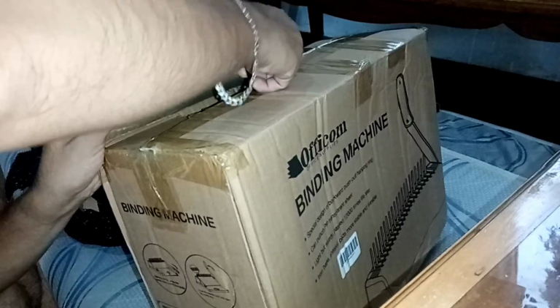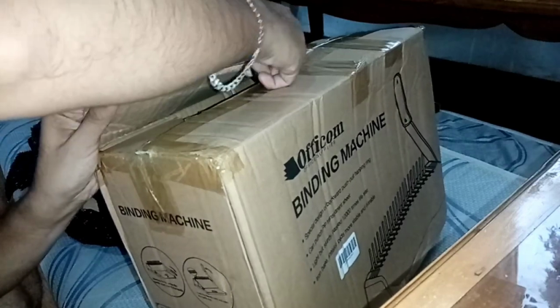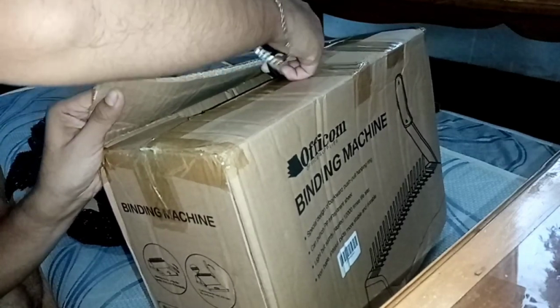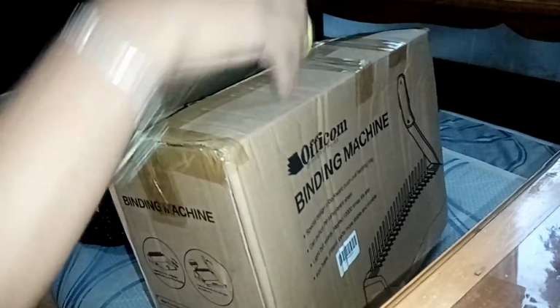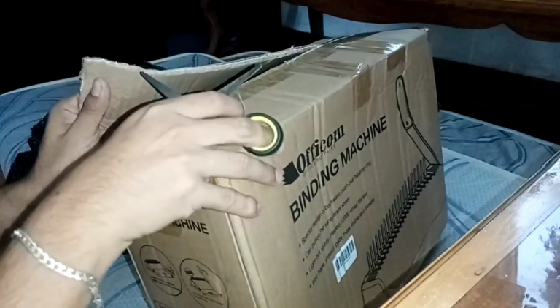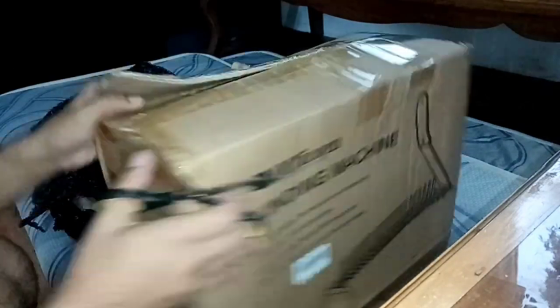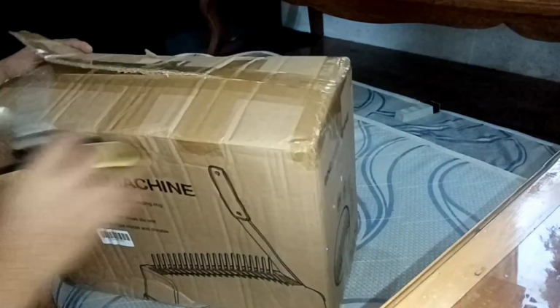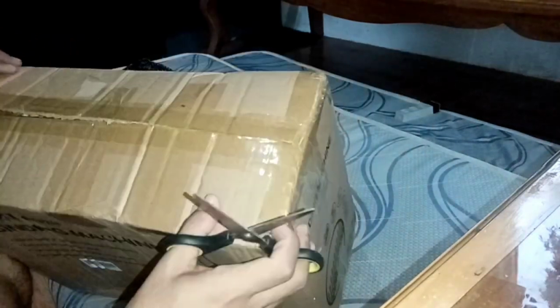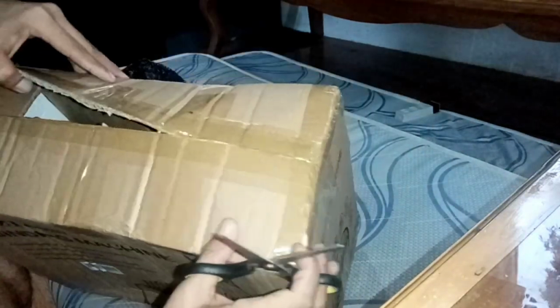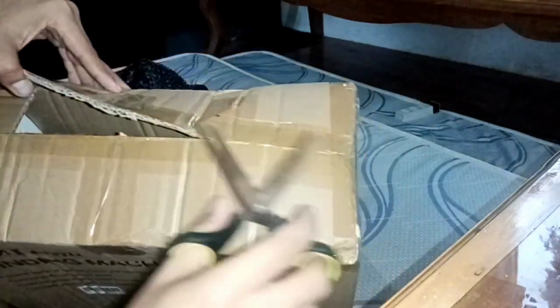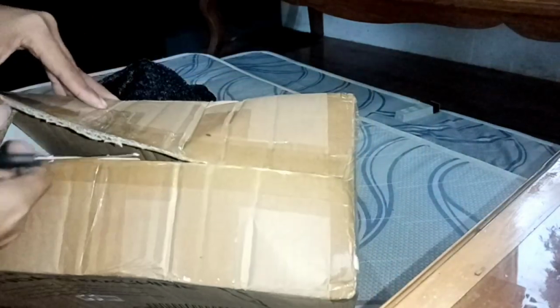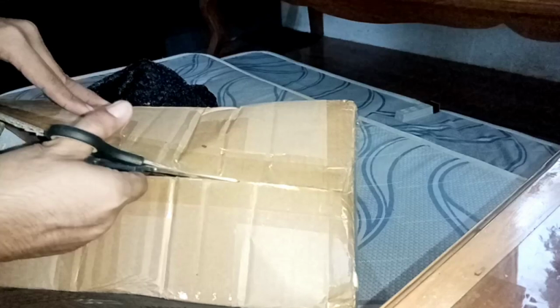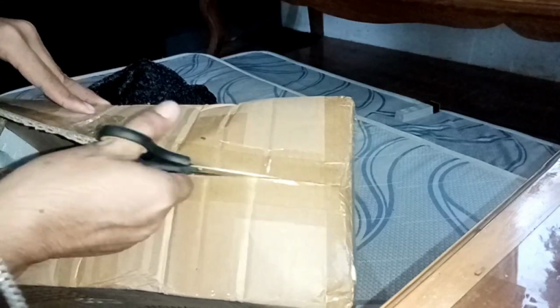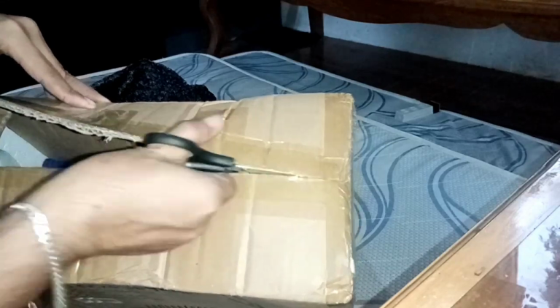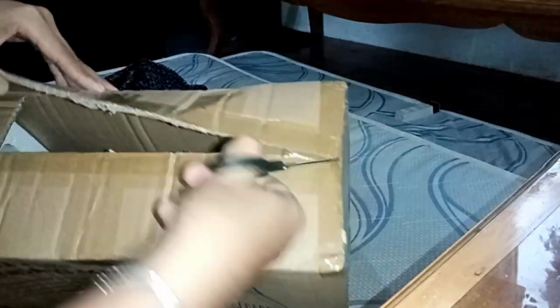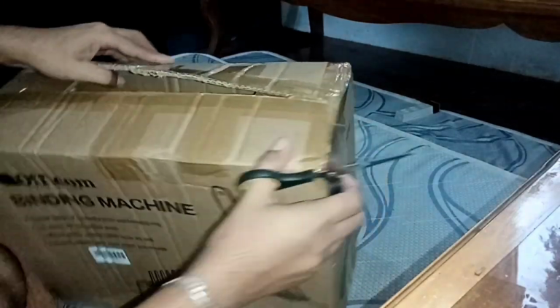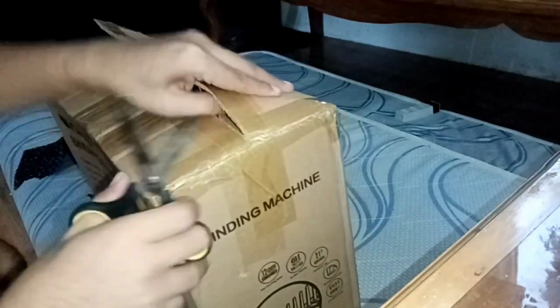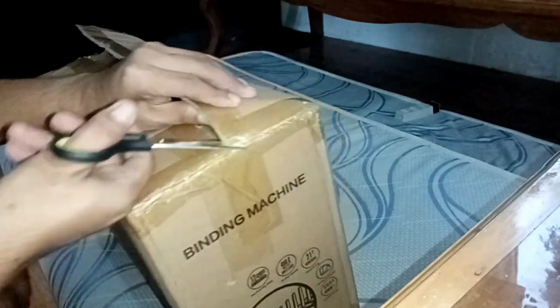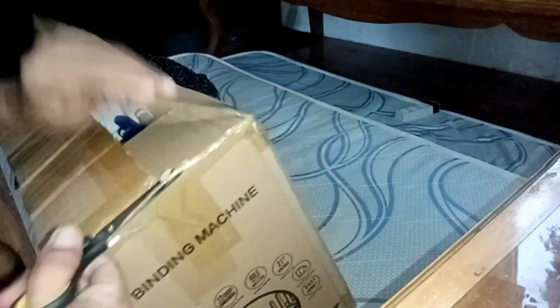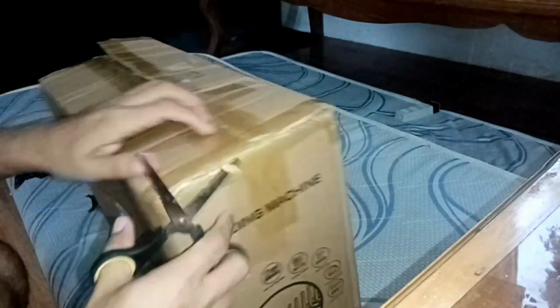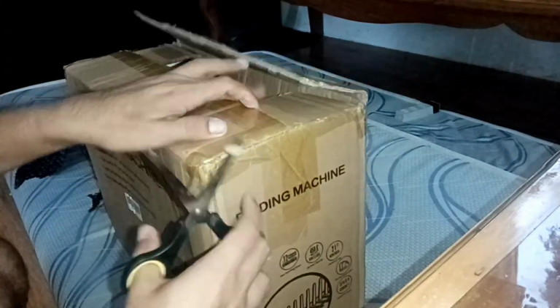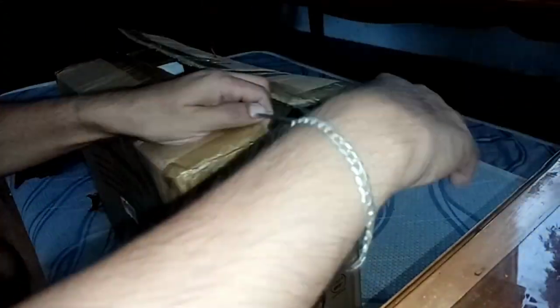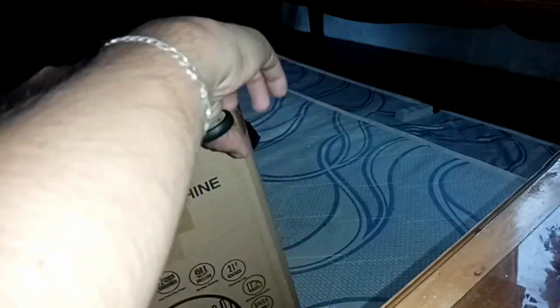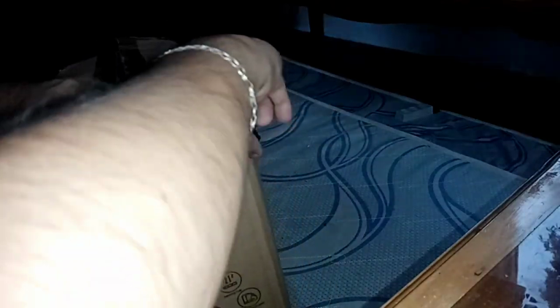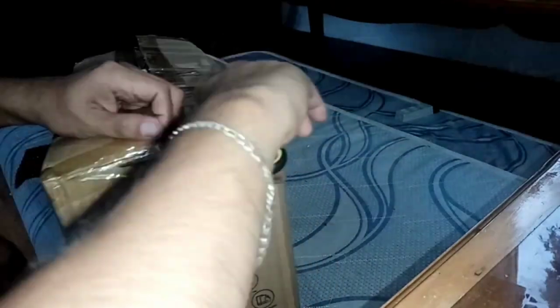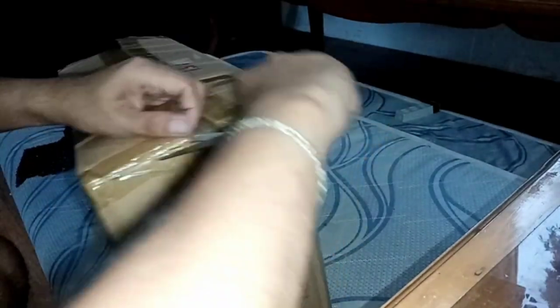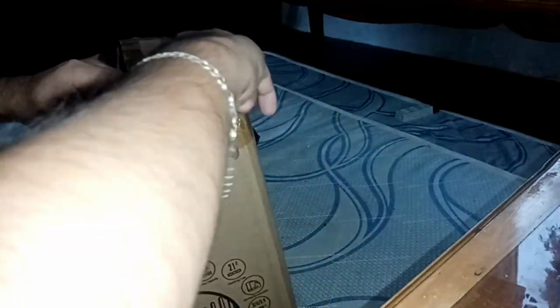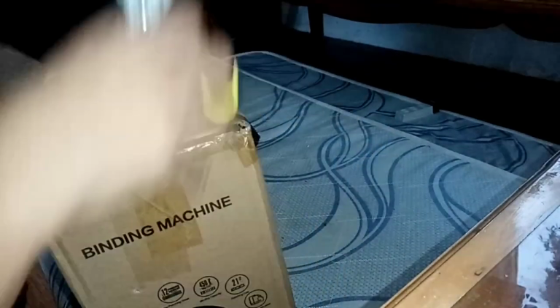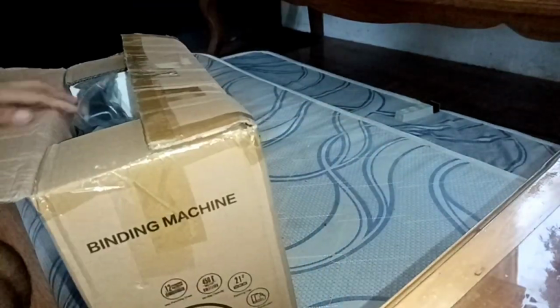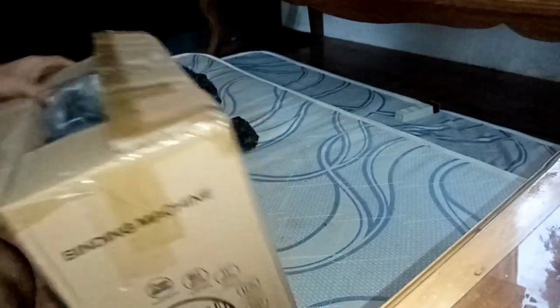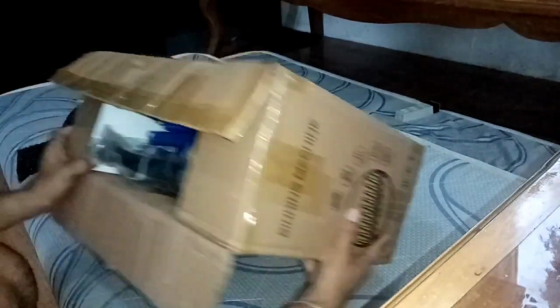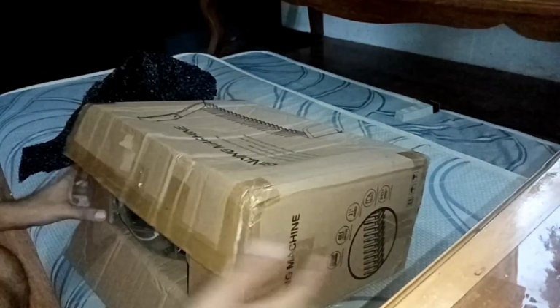Oh my god! We're almost there! Laban lang — we're almost done. Let's cut this. Yeah! Finally, nabuksan ko na — I finally opened it.